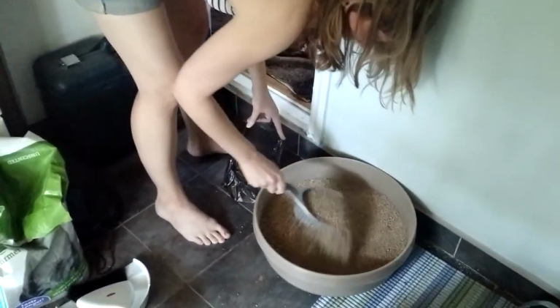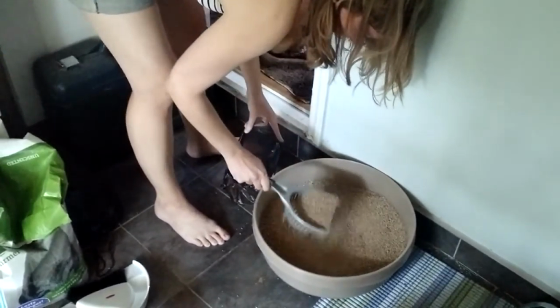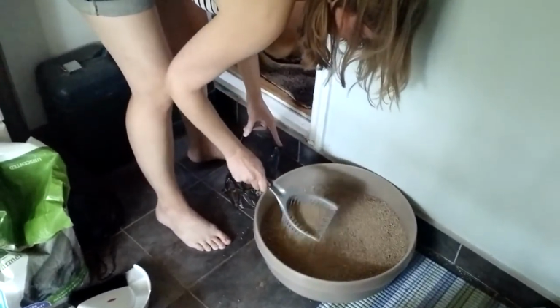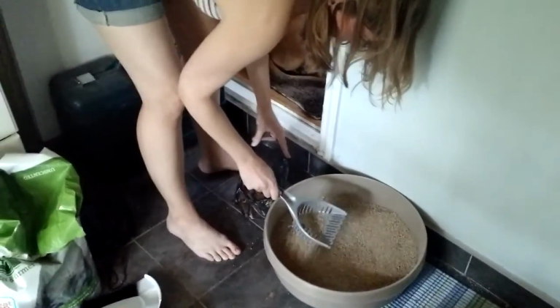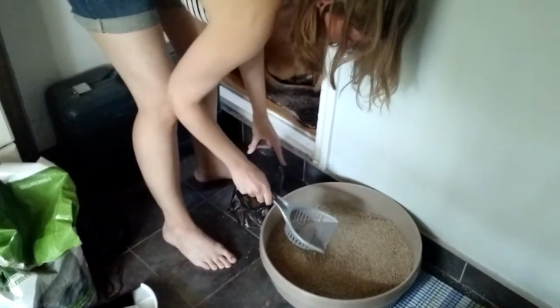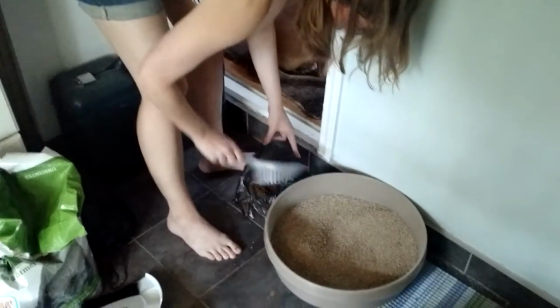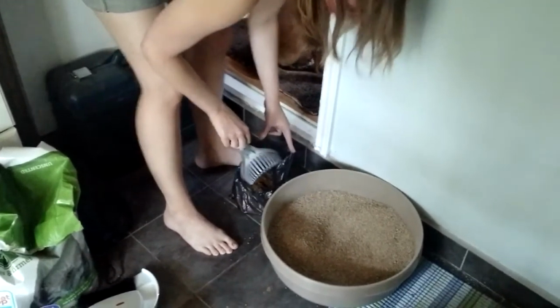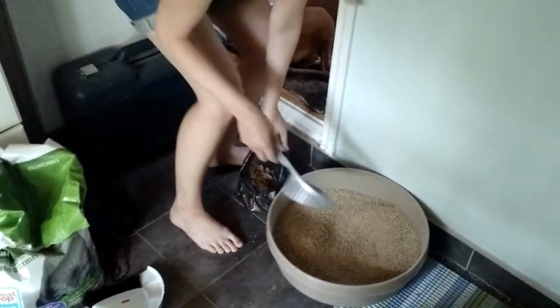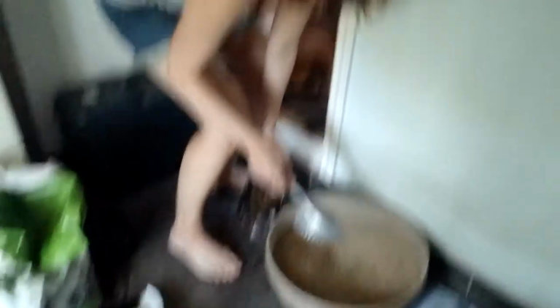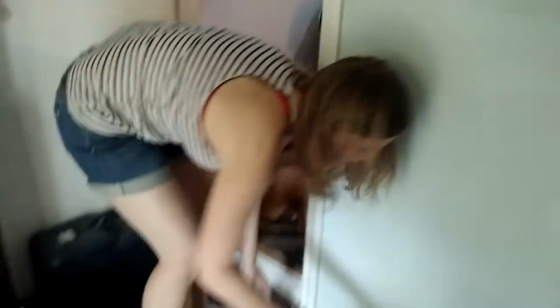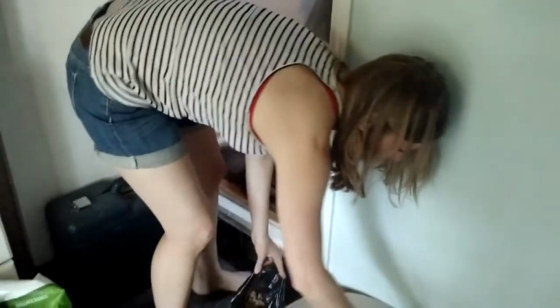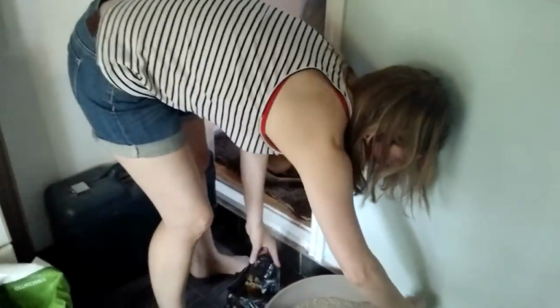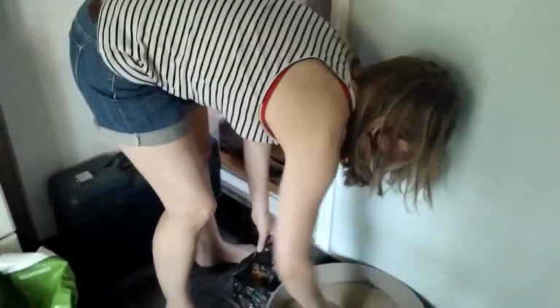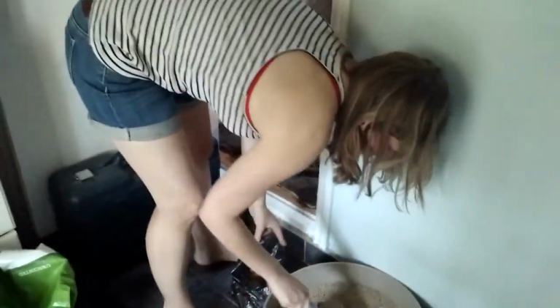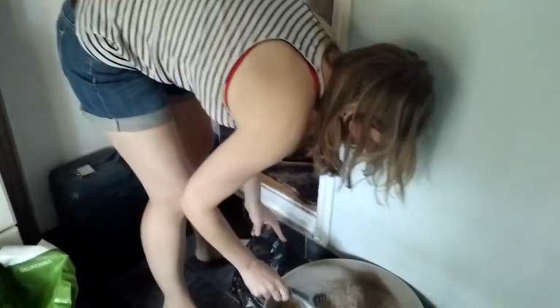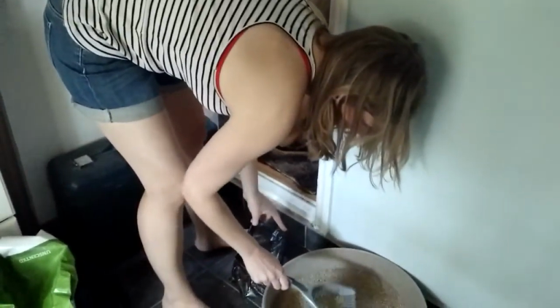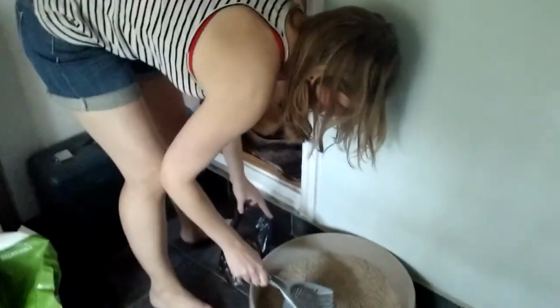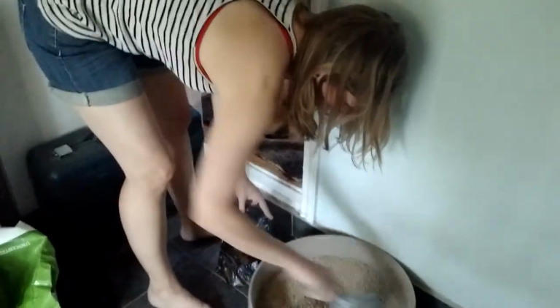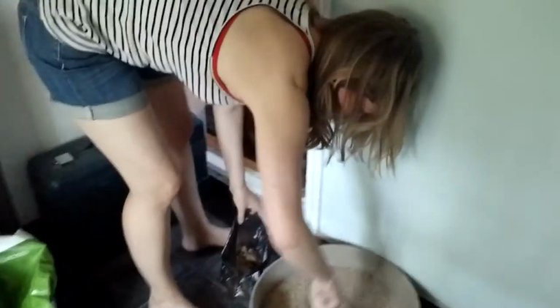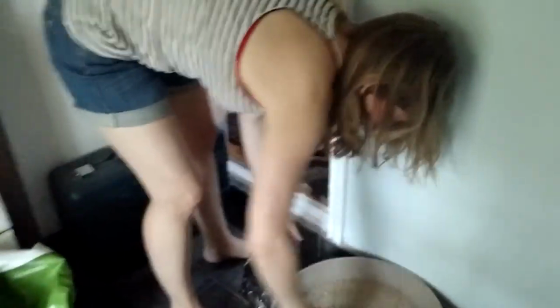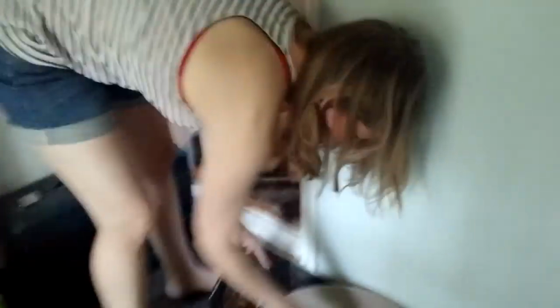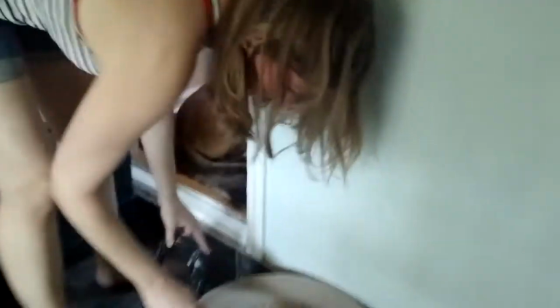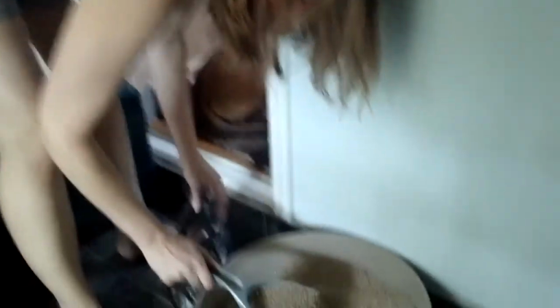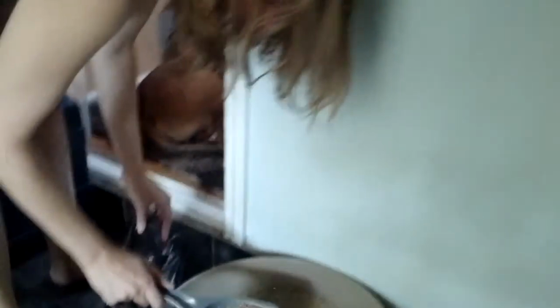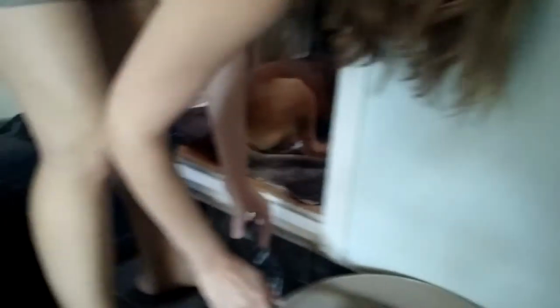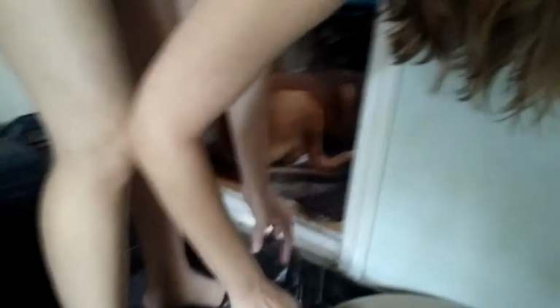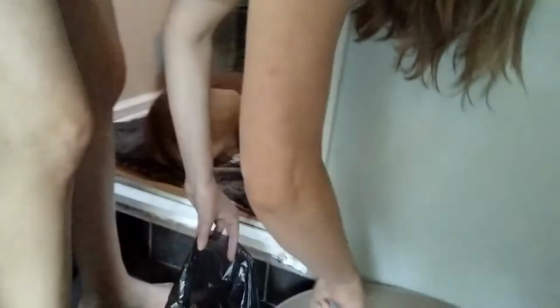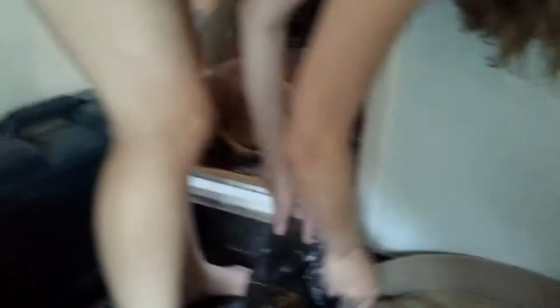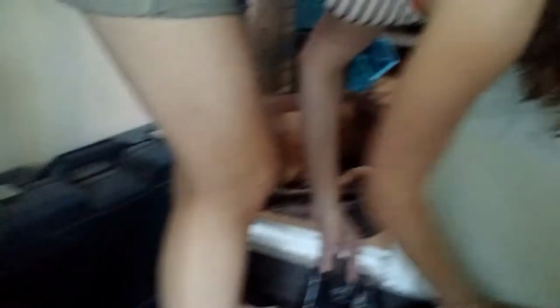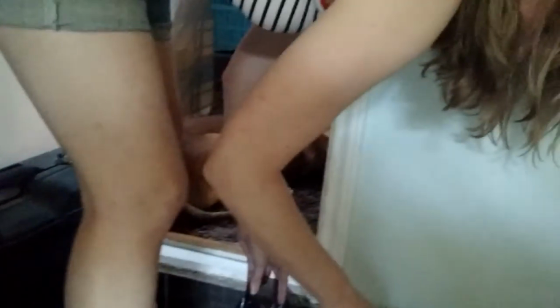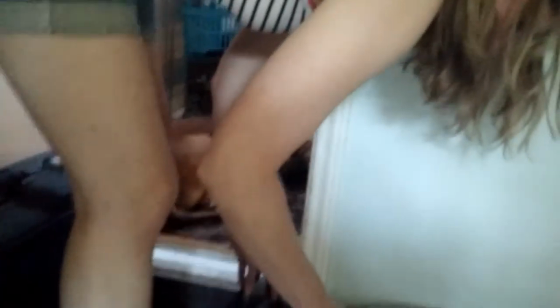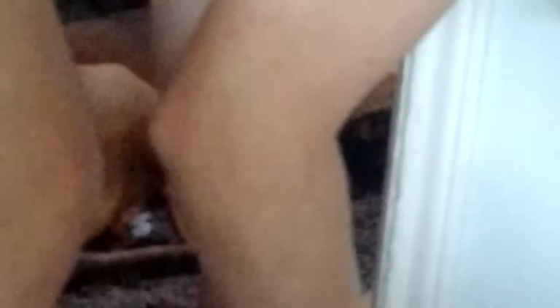It doesn't have to be clean enough to eat out of, unless they're the dog. But it should be clean enough that the cats don't decide they're going to go take a shit somewhere else.